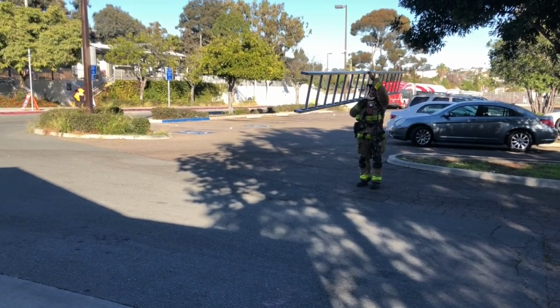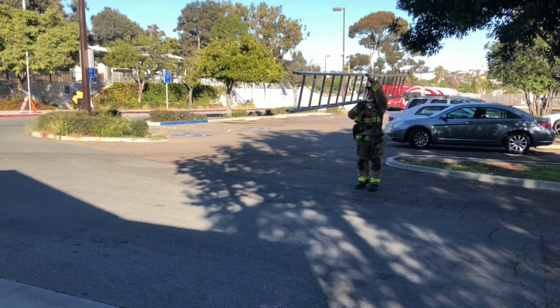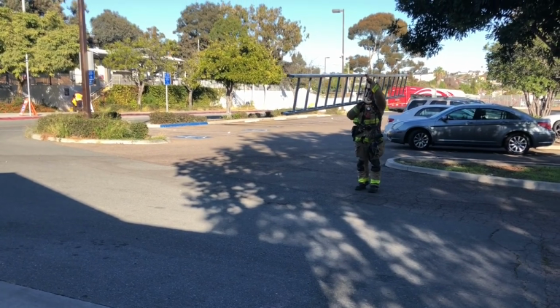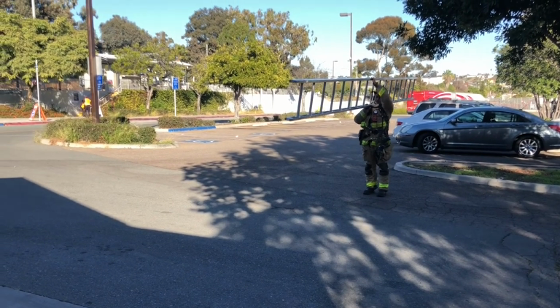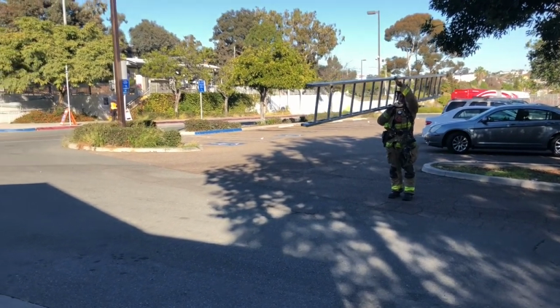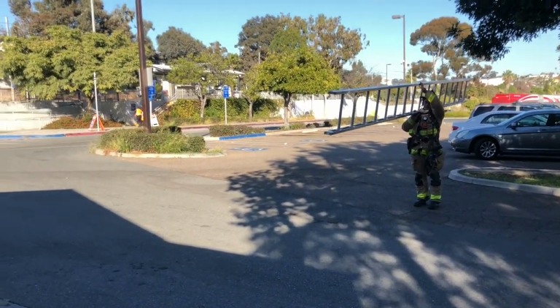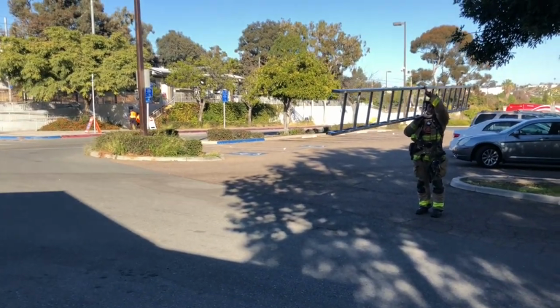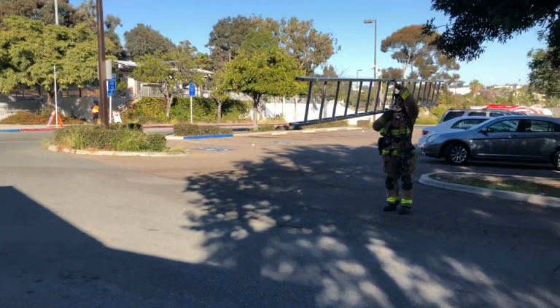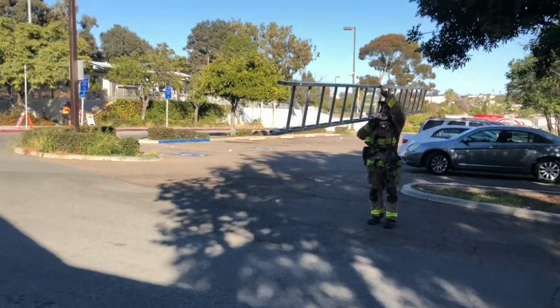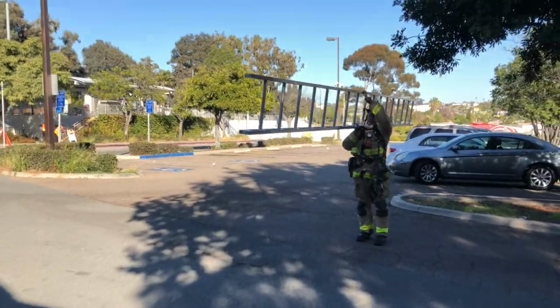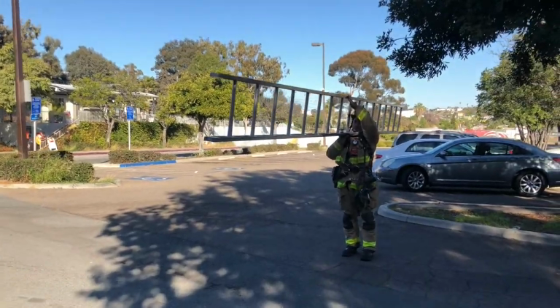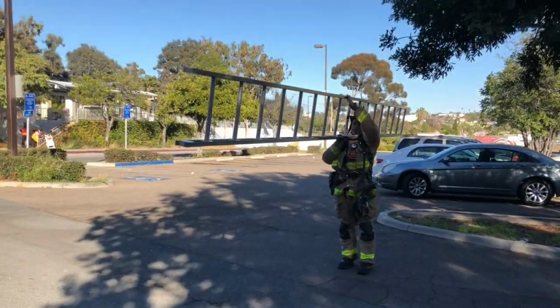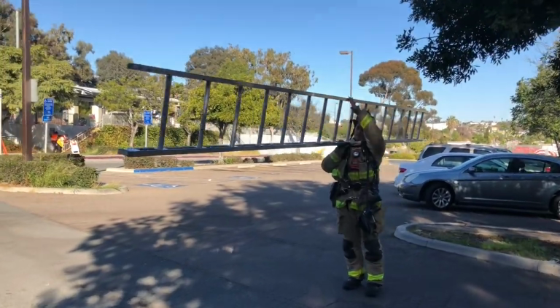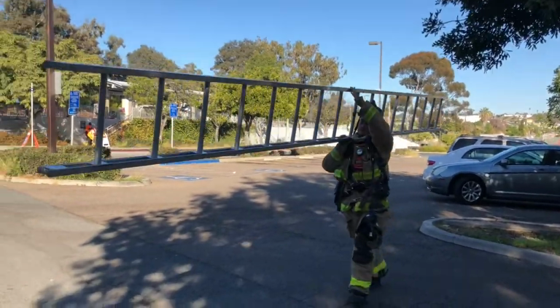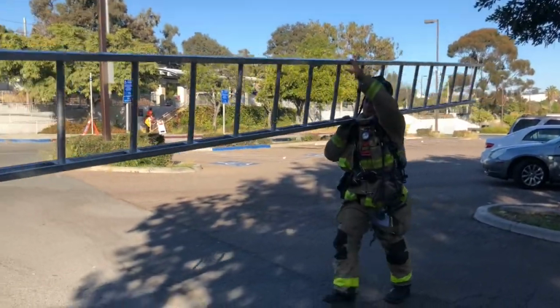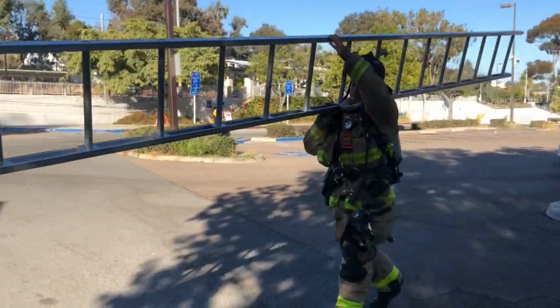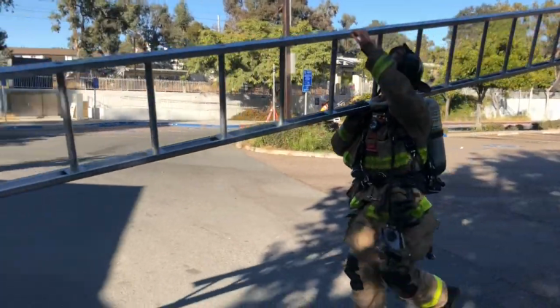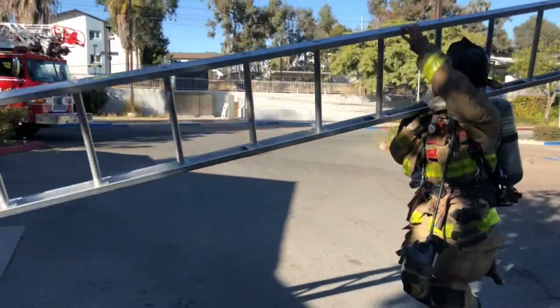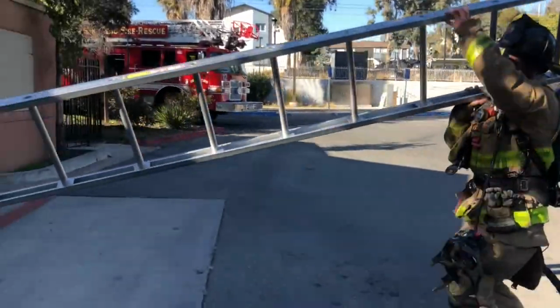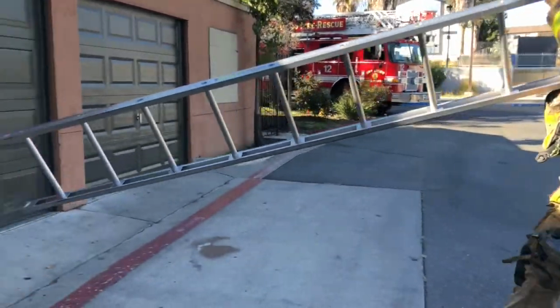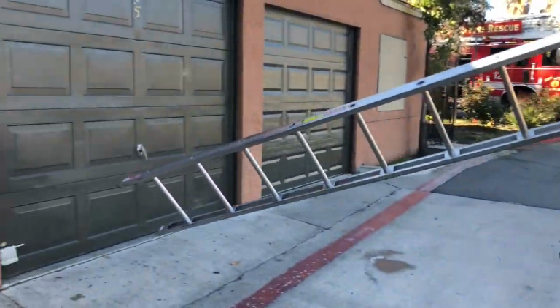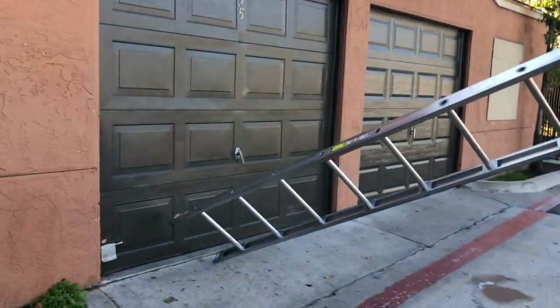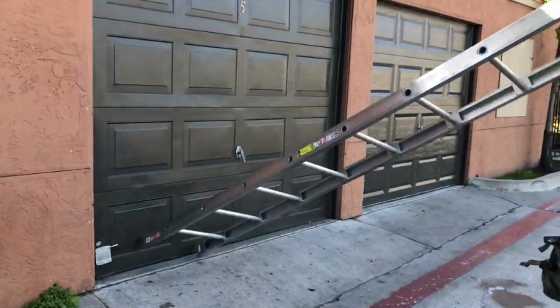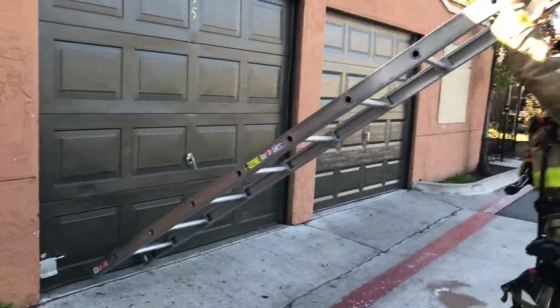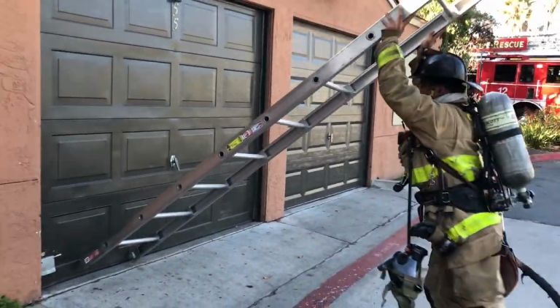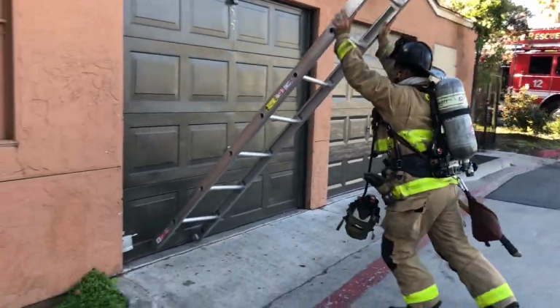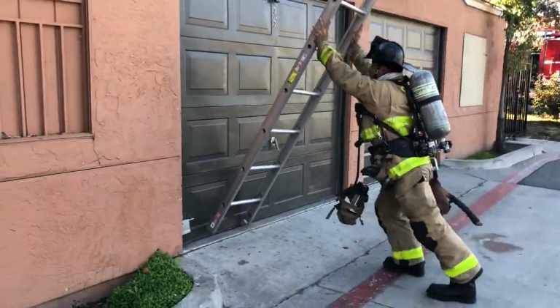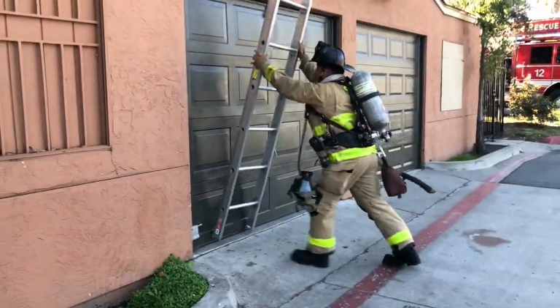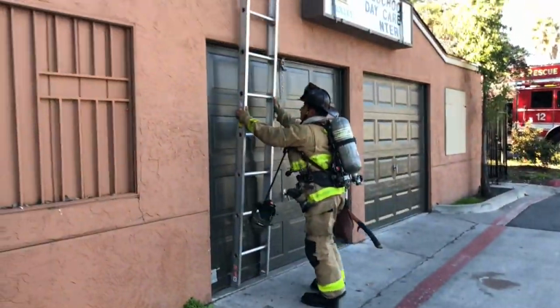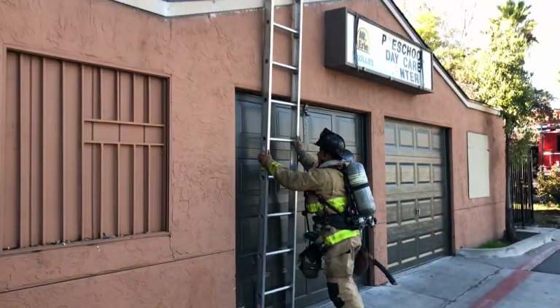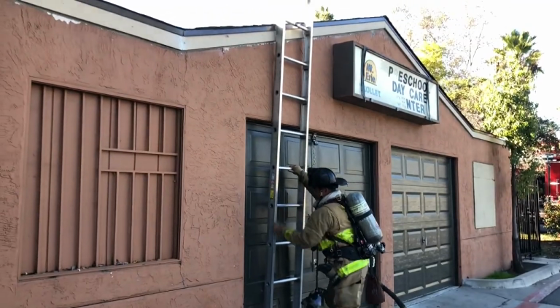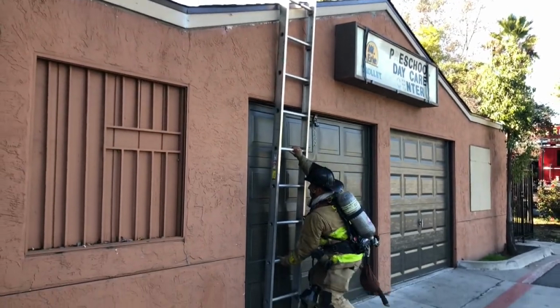On this fire minute, we thought we'd get out and give a few different techniques for throwing the 20-foot wall ladder as a one-person operation. The reason this is often a one-person operation is because it's the only ladder left for the truck engineer on a fire where the firefighter took the 28-footer.